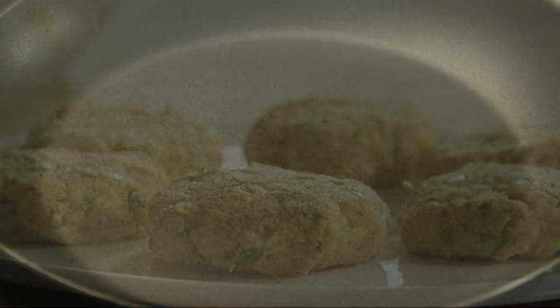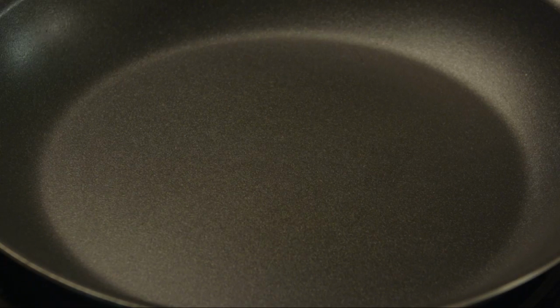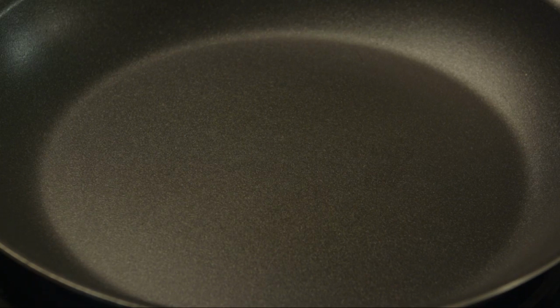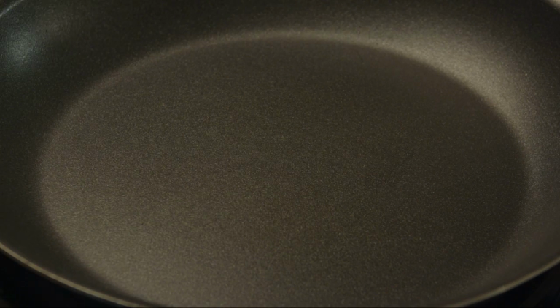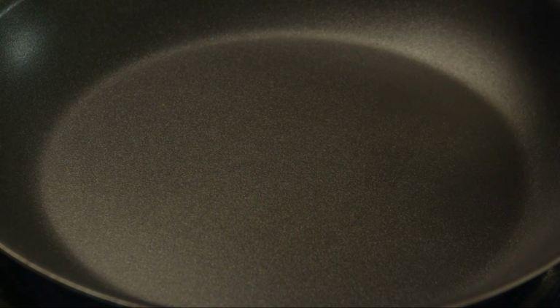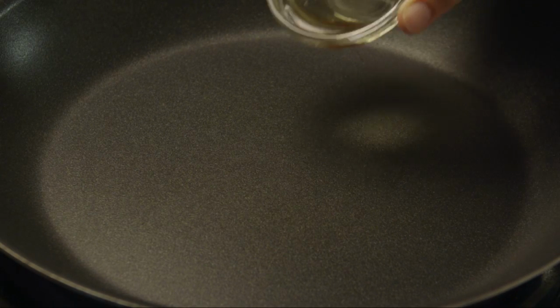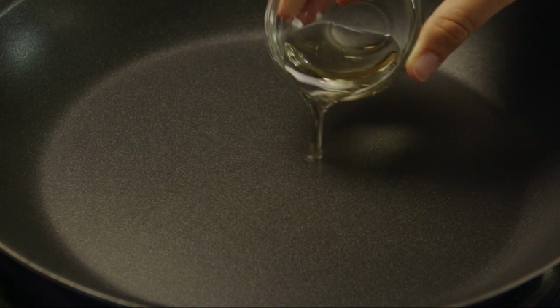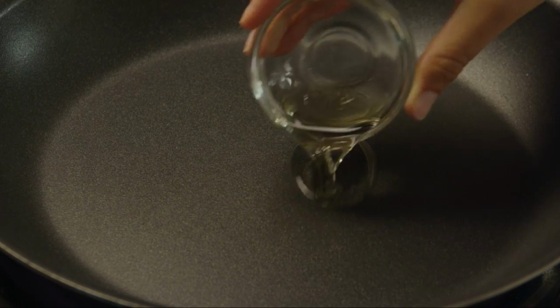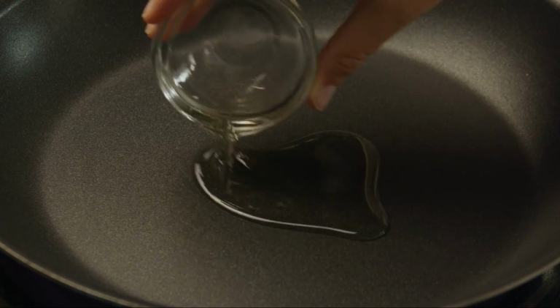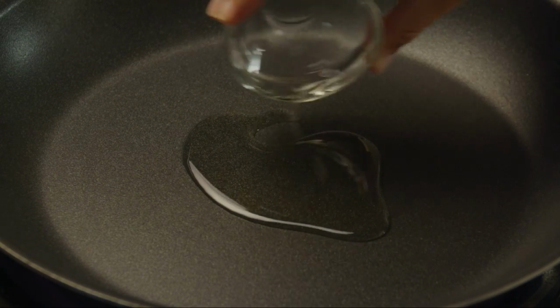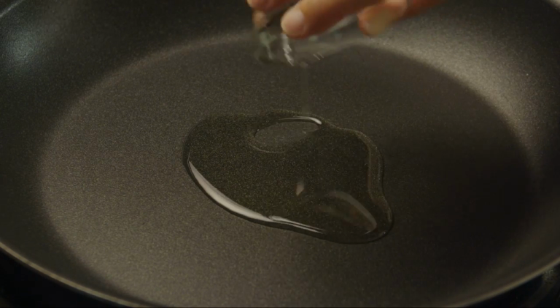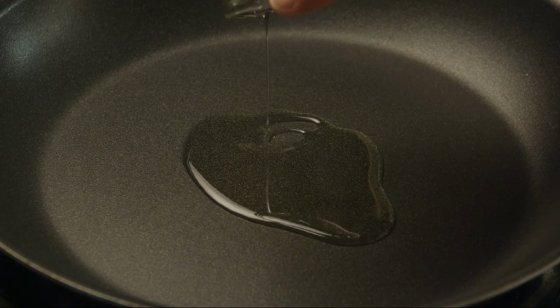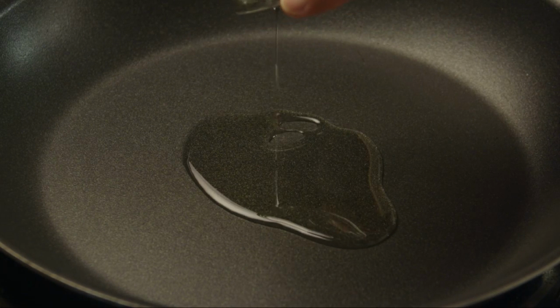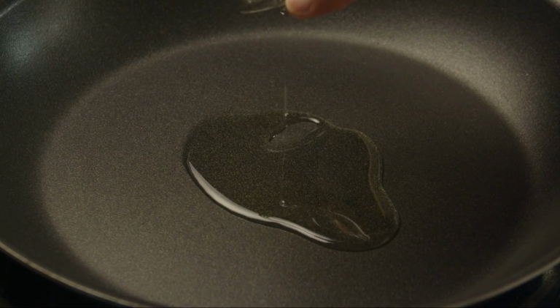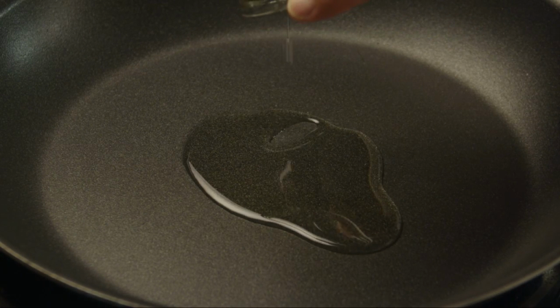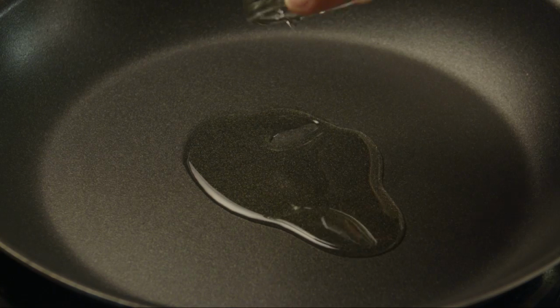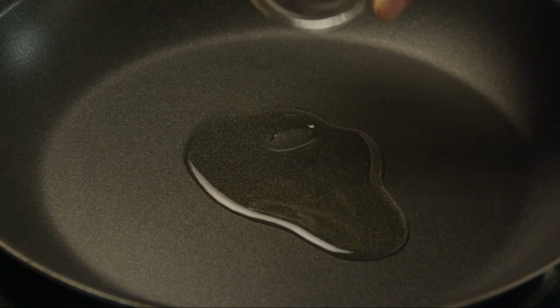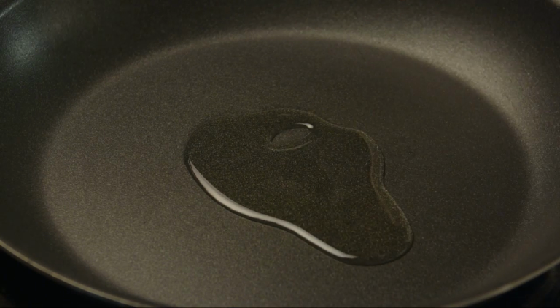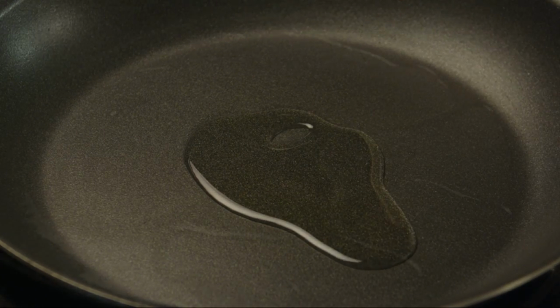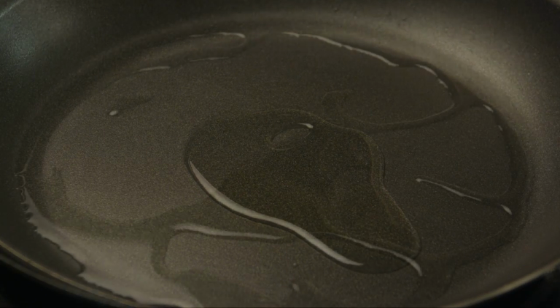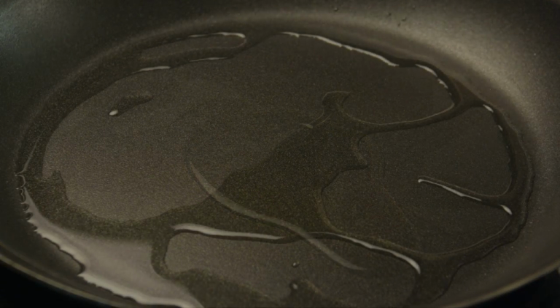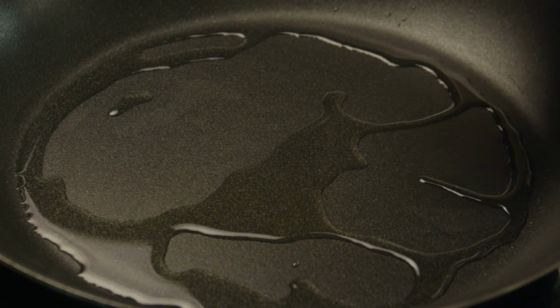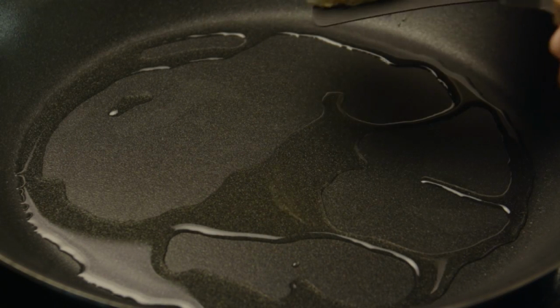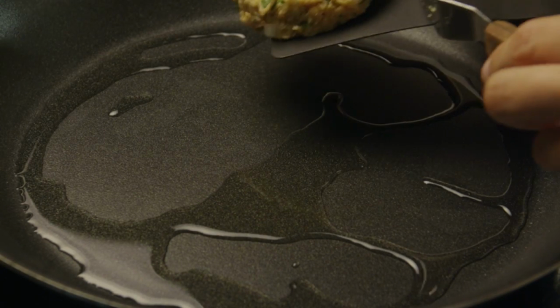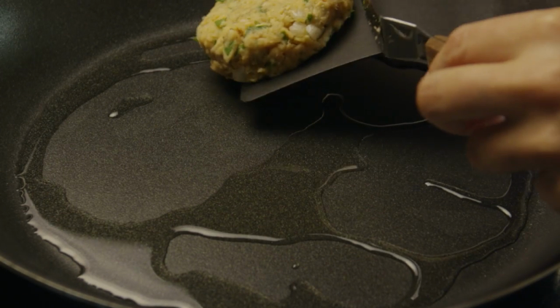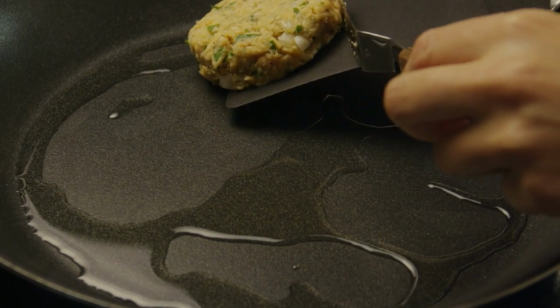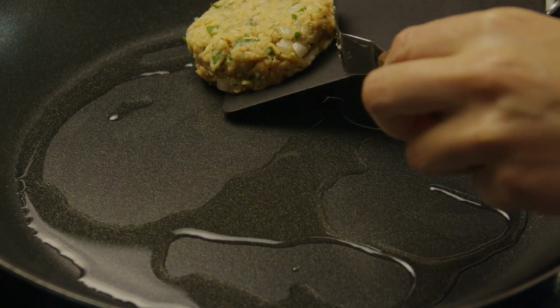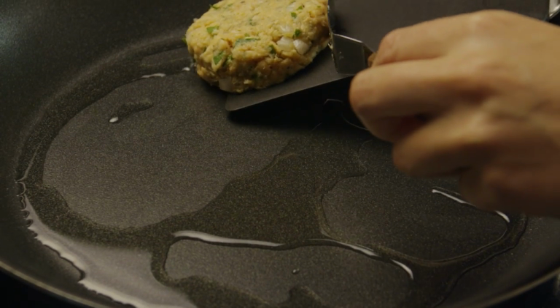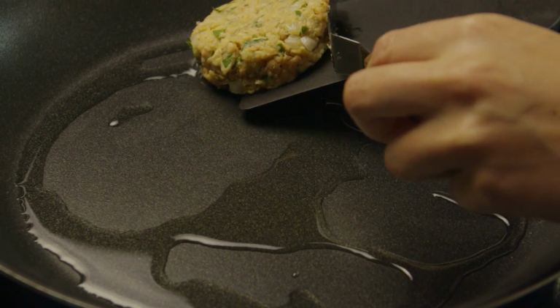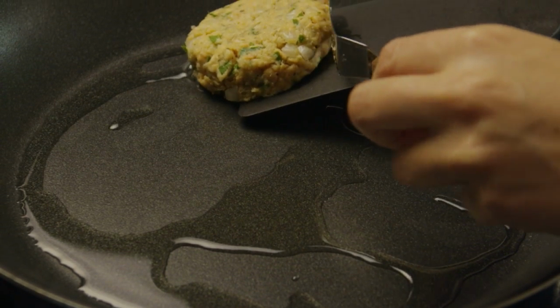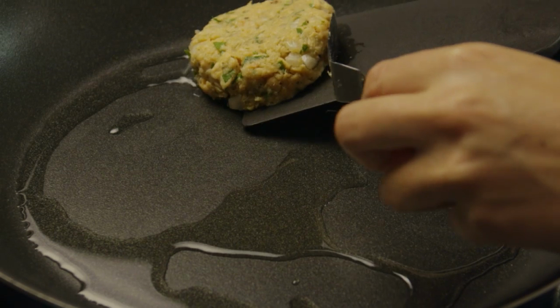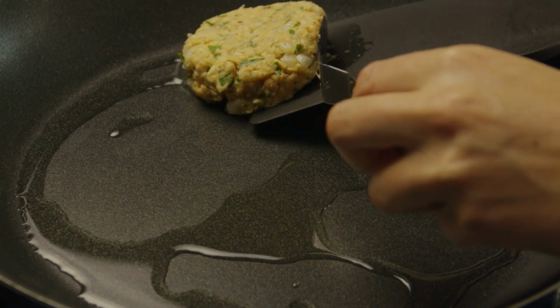Heat a tablespoon of vegetable oil in a large skillet over medium heat. When the oil is hot, add the salmon burger patties and cook for four minutes until they are nicely browned.